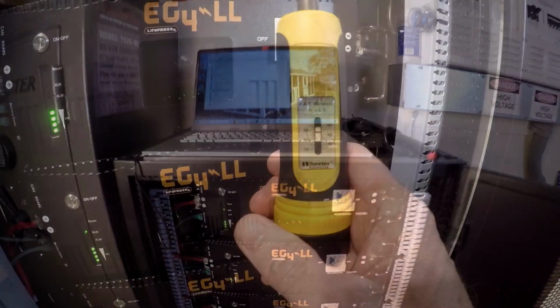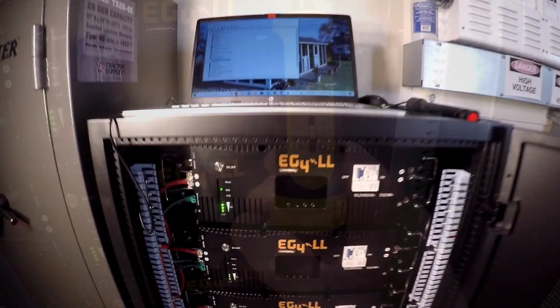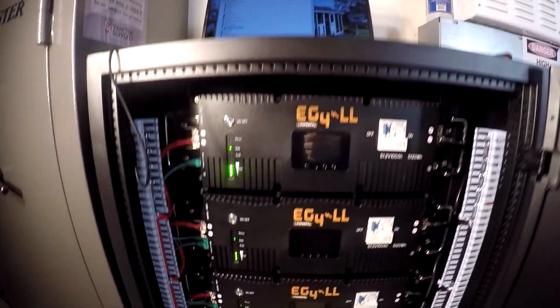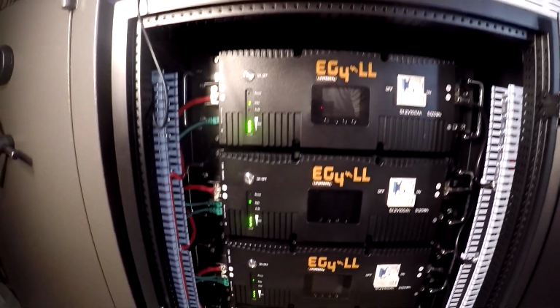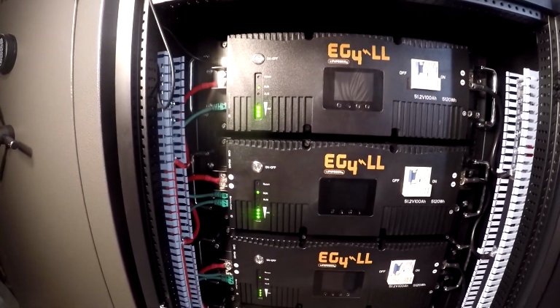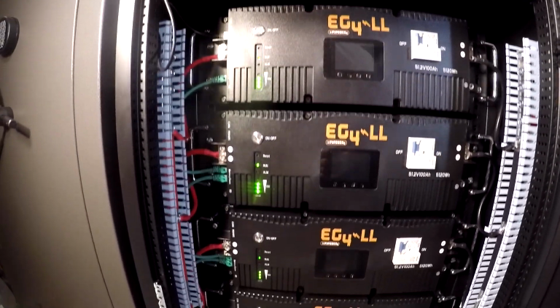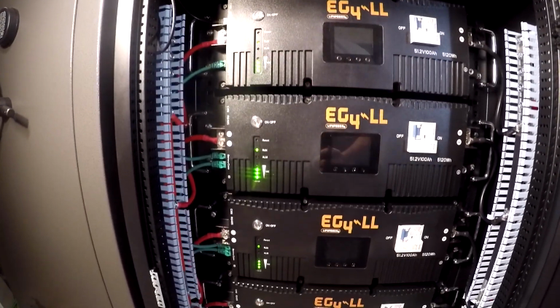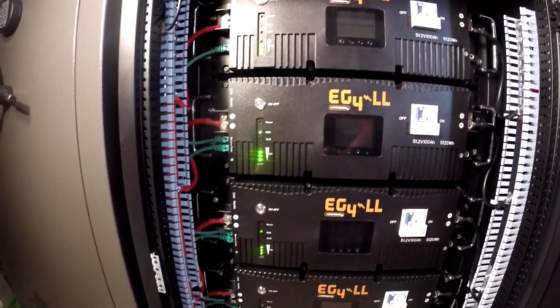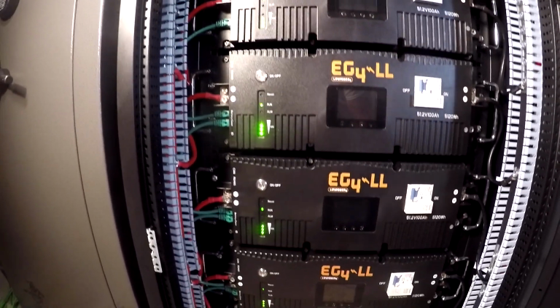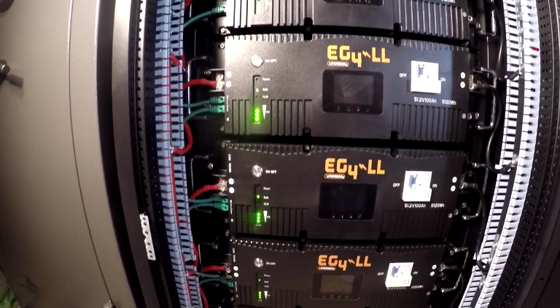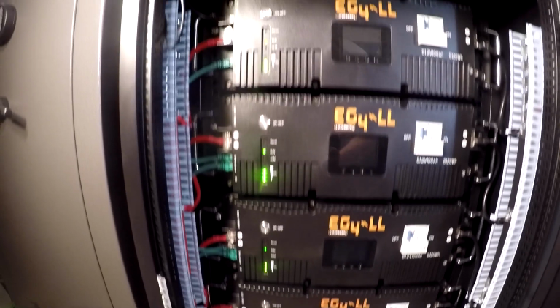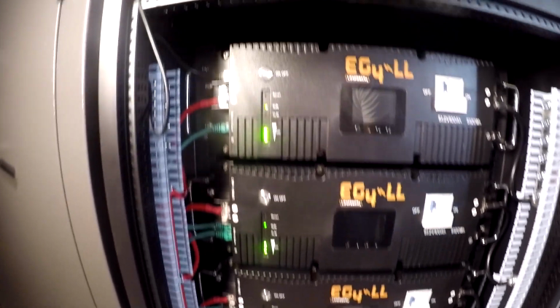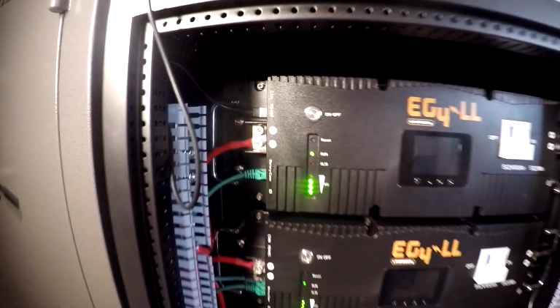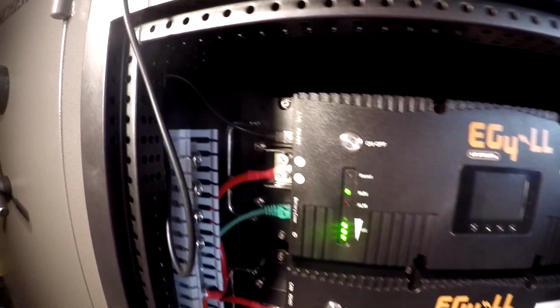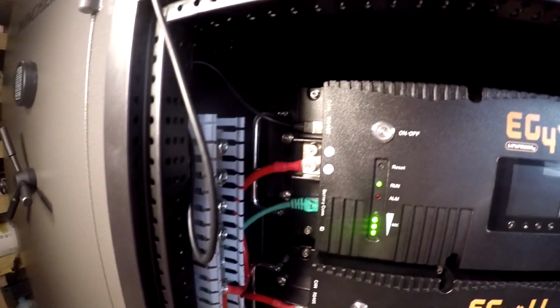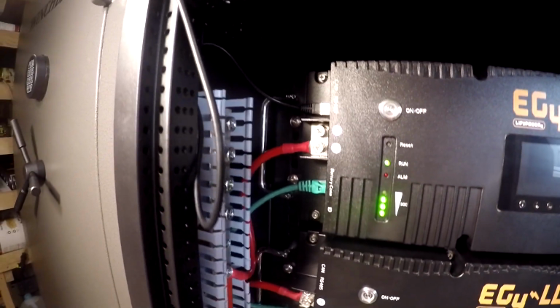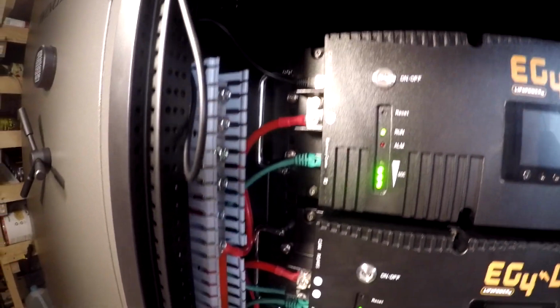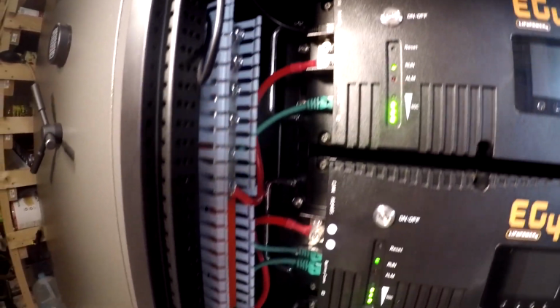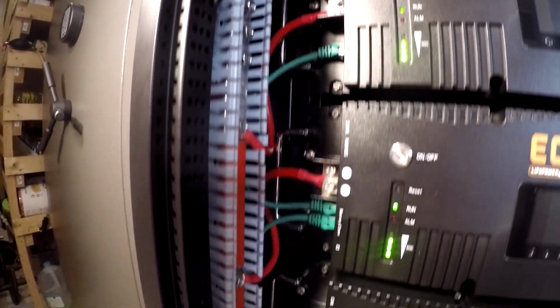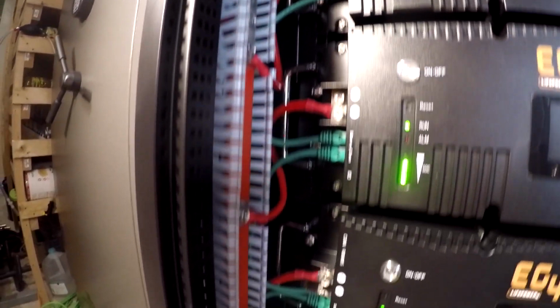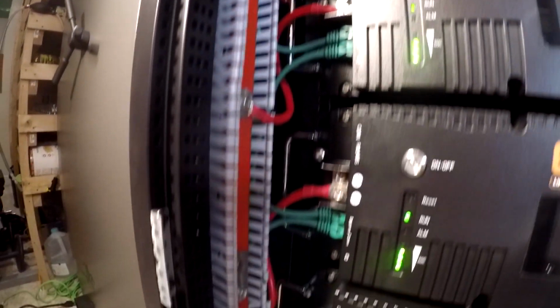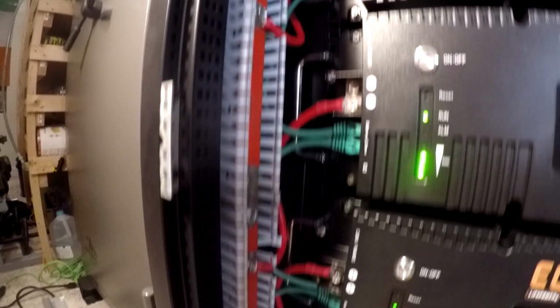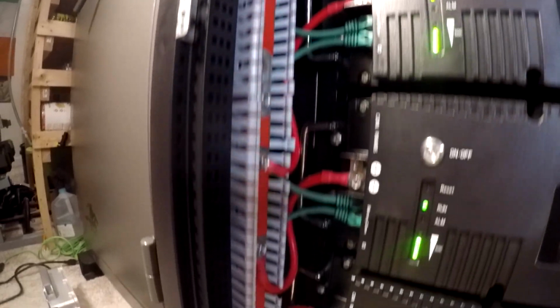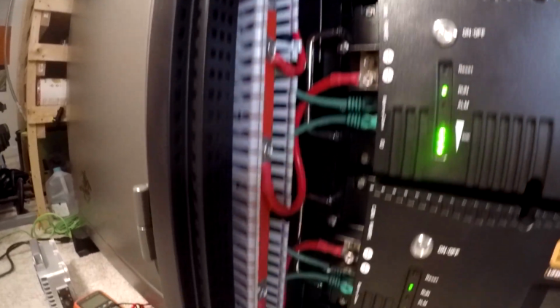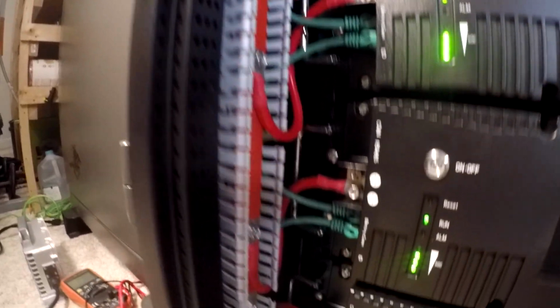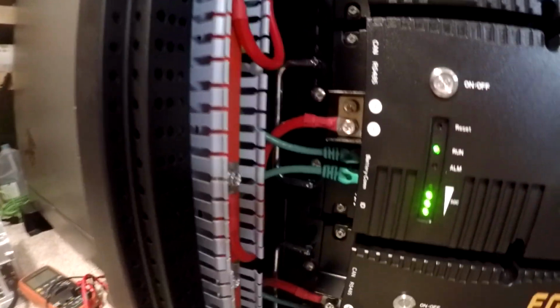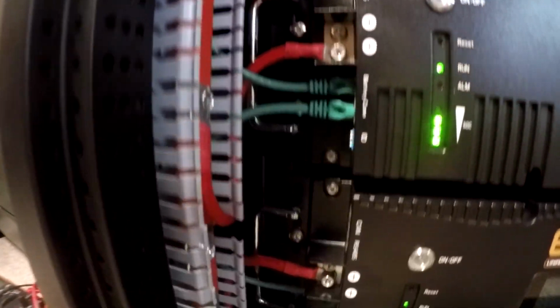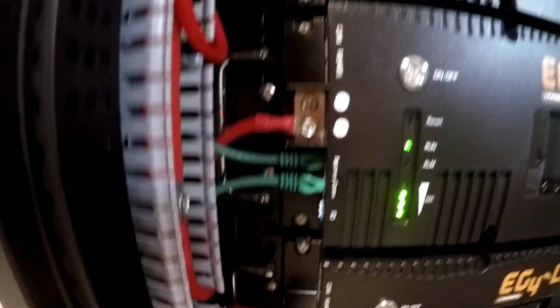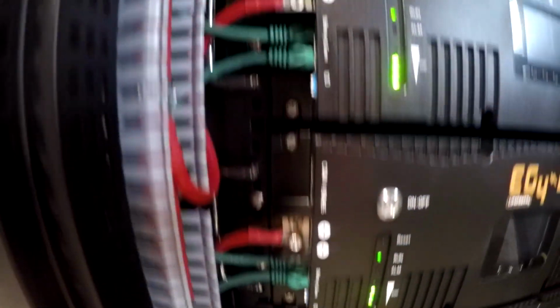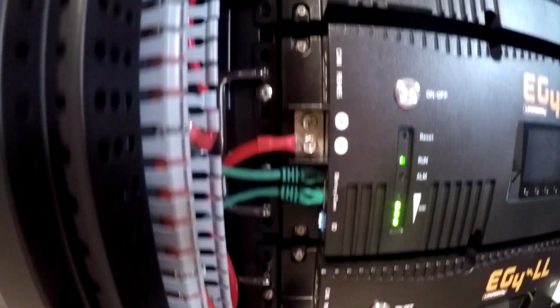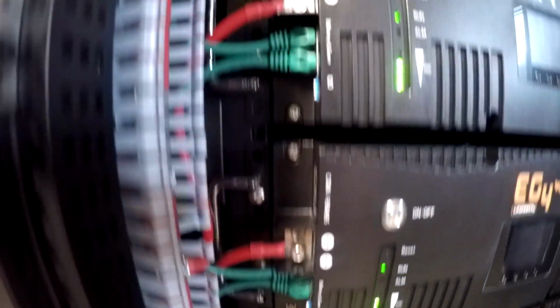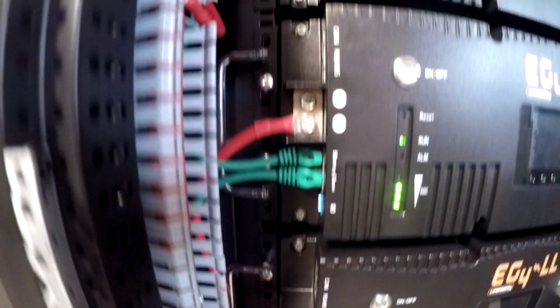Here's the bank. There's six of these EG4 LL V2s. You can see how I got them wired to the bus bar, and you can see how they're wired for communication.